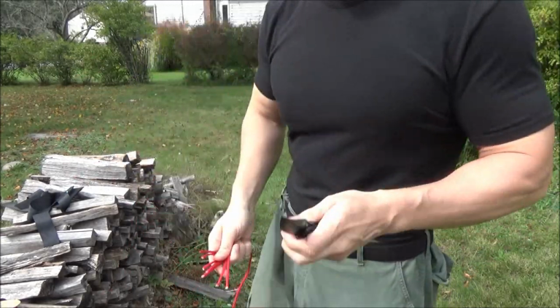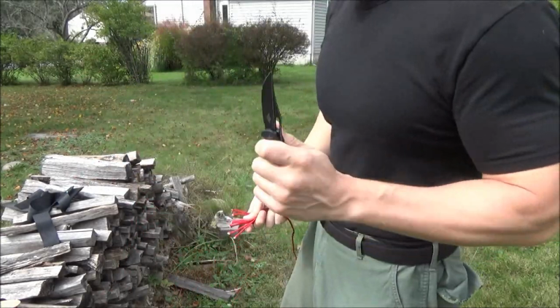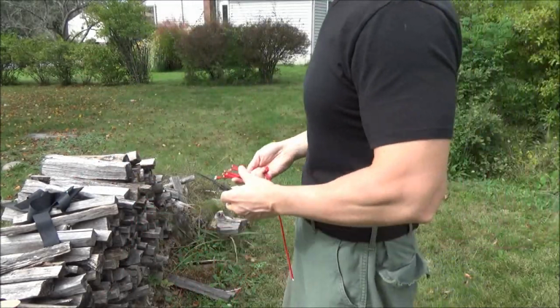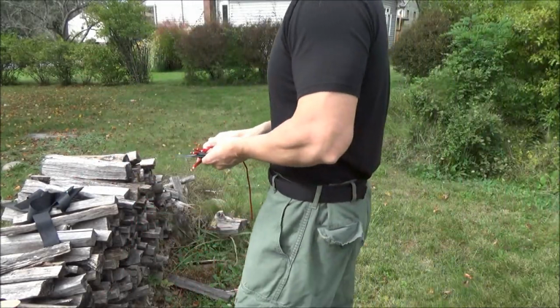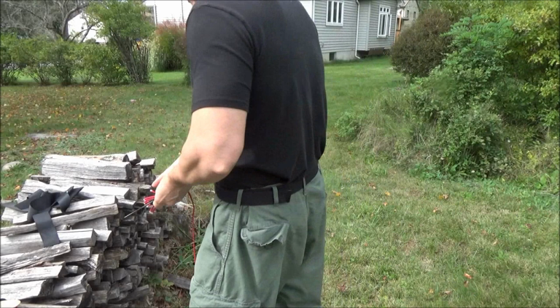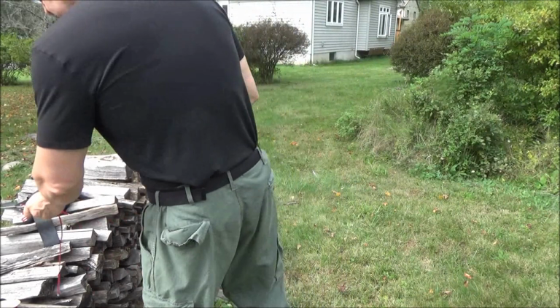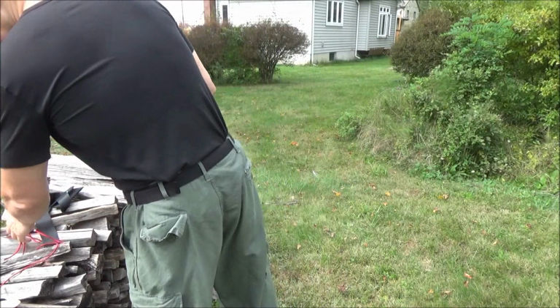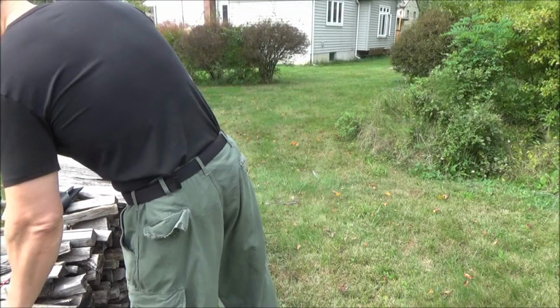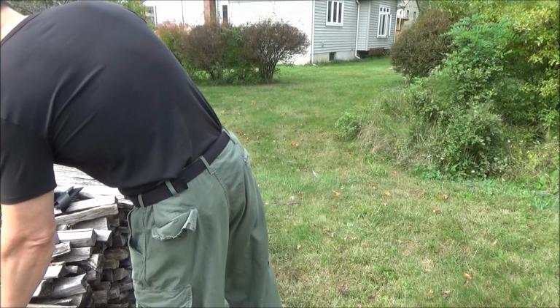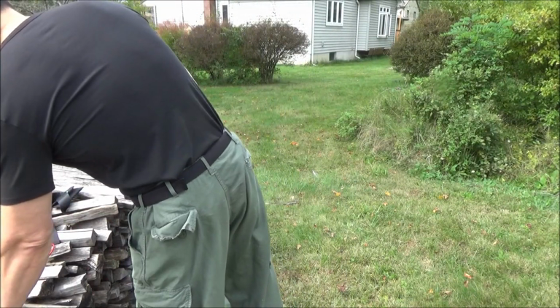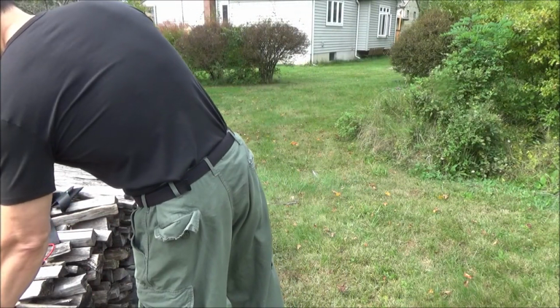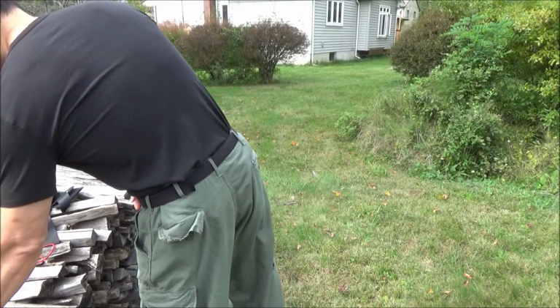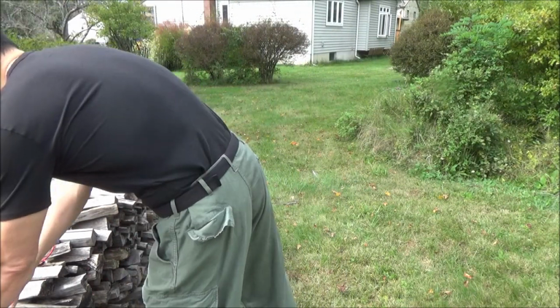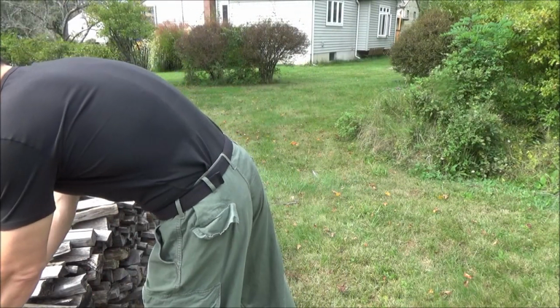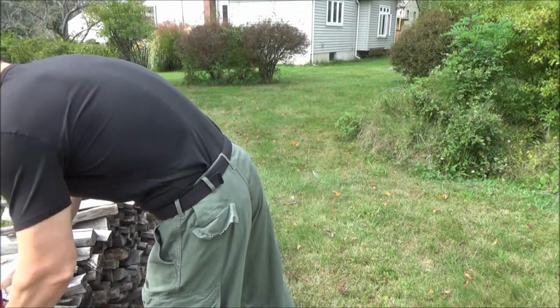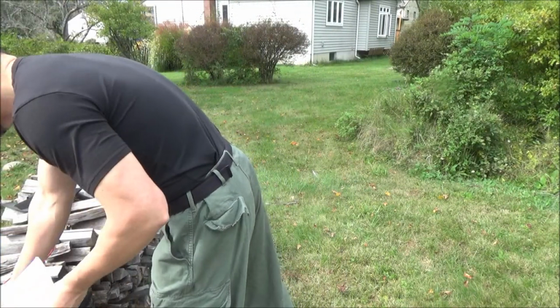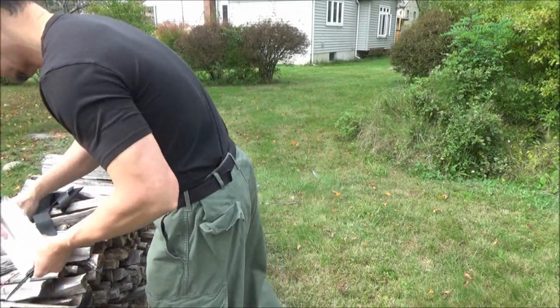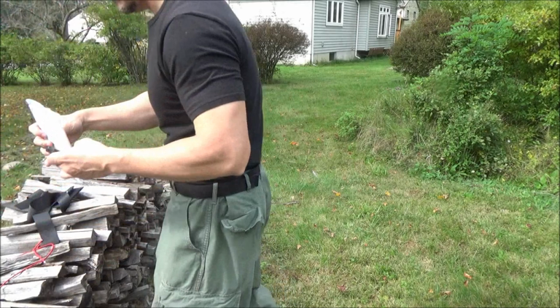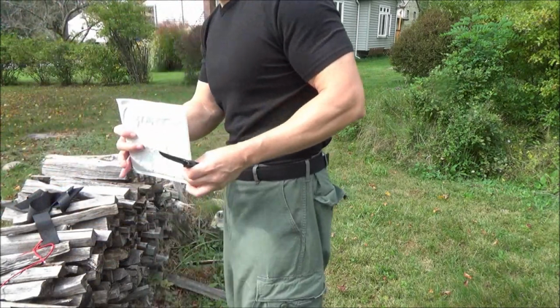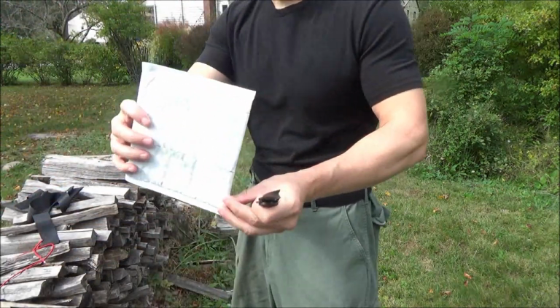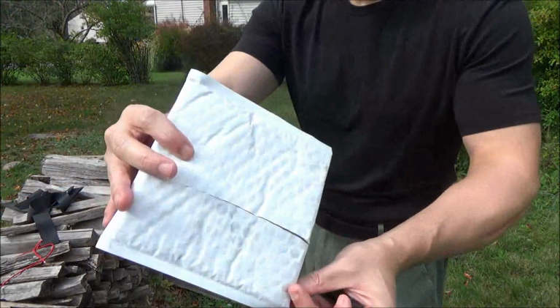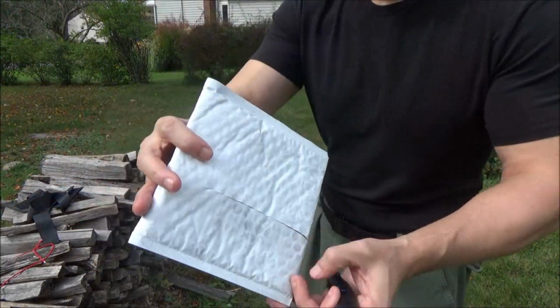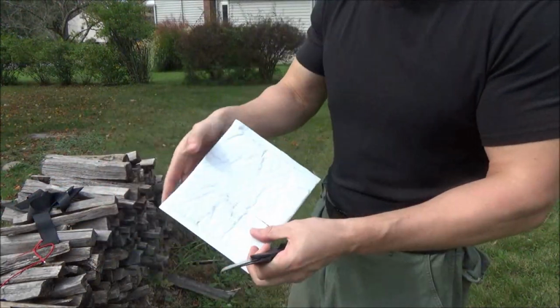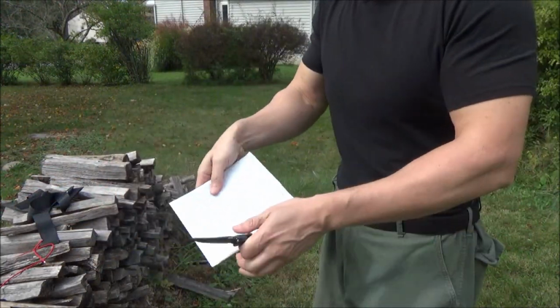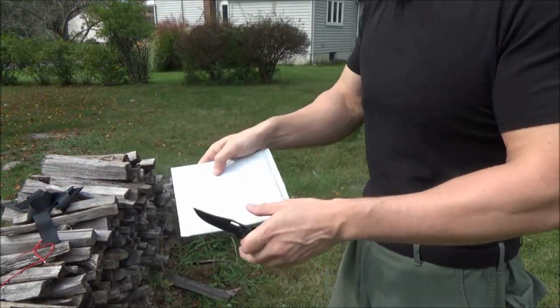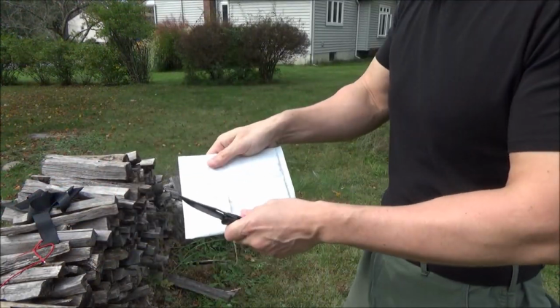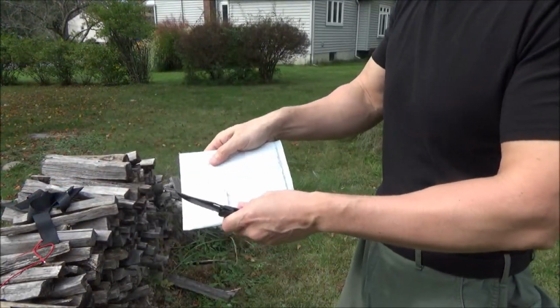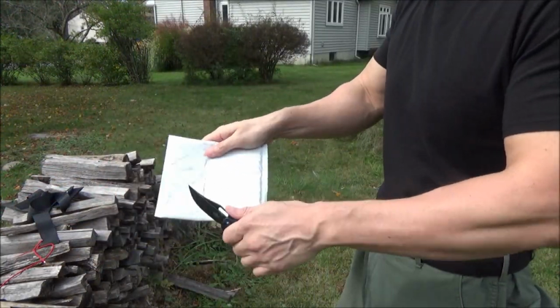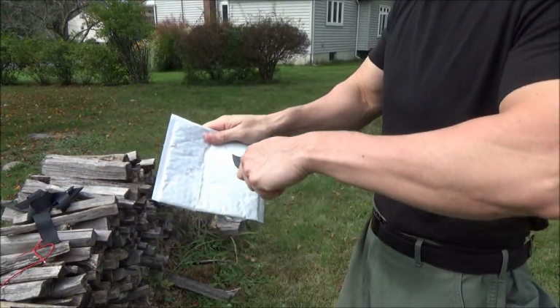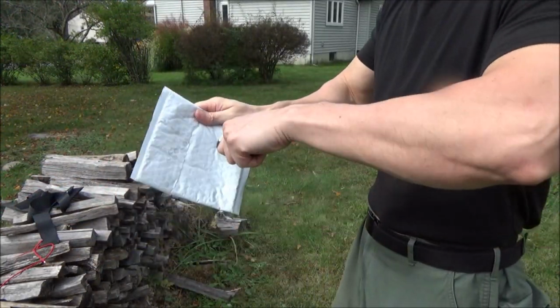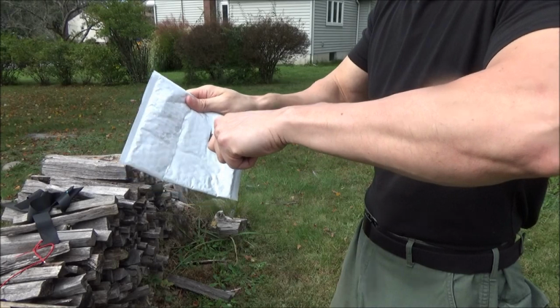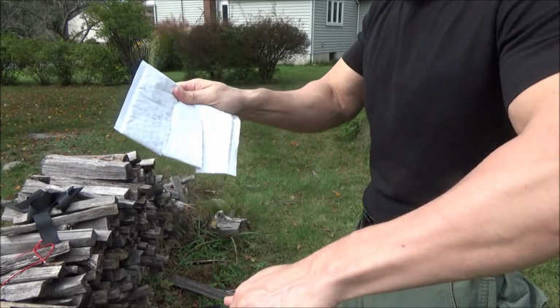I've been carrying it around for several weeks. Took care of the paracord, no problem. I like to actually test my stuff out and cut a lot of things on camera.